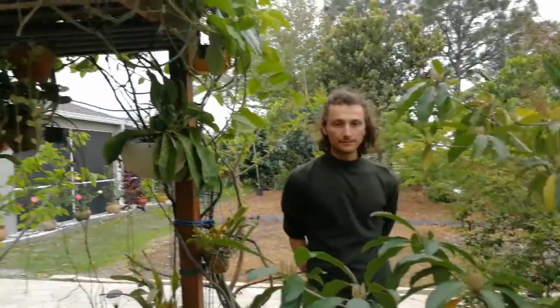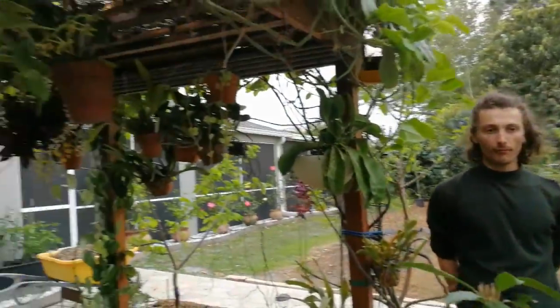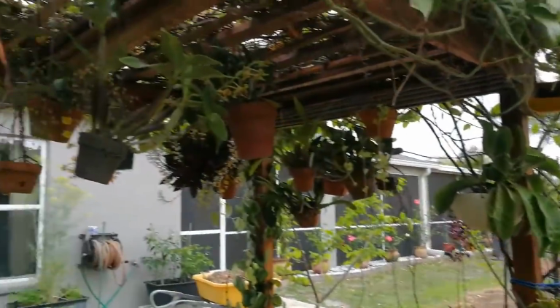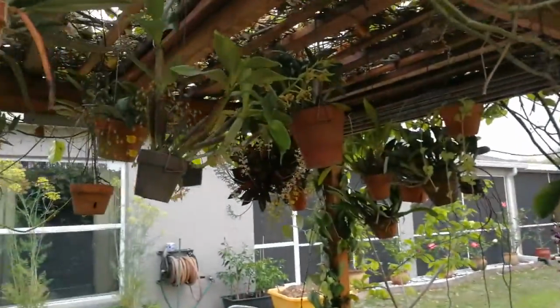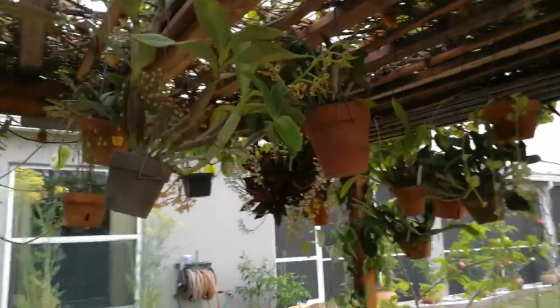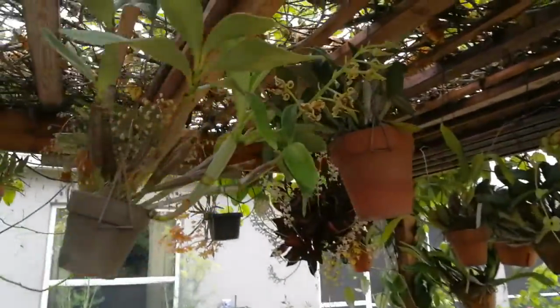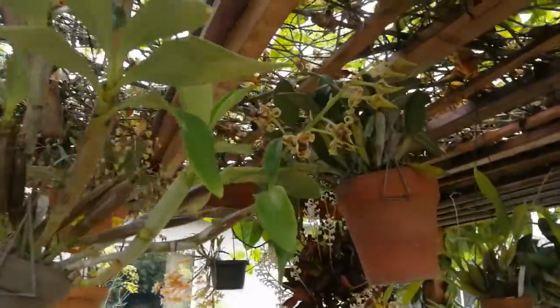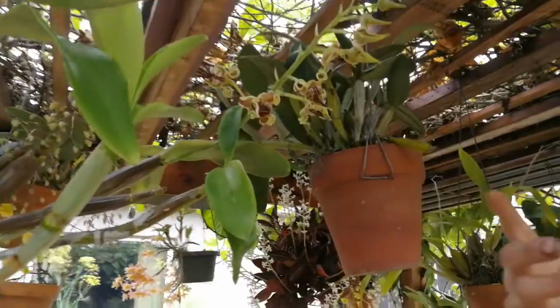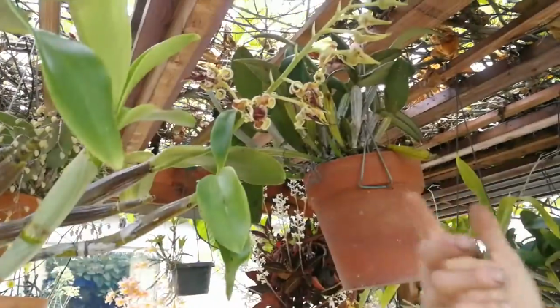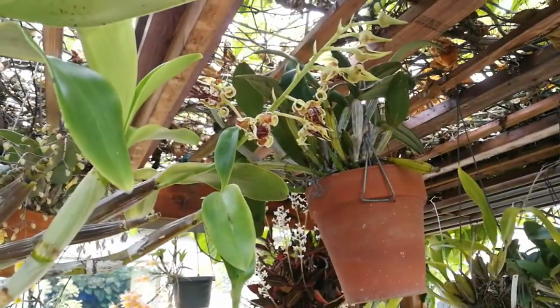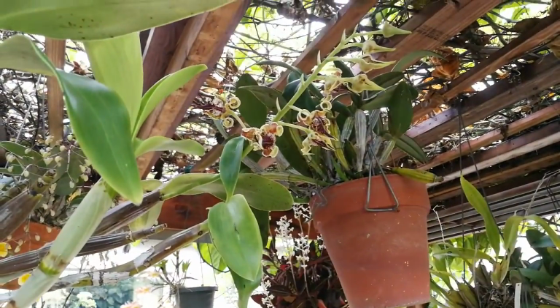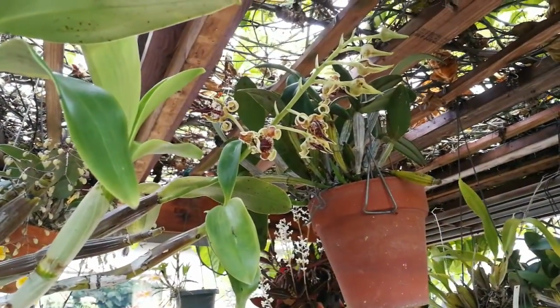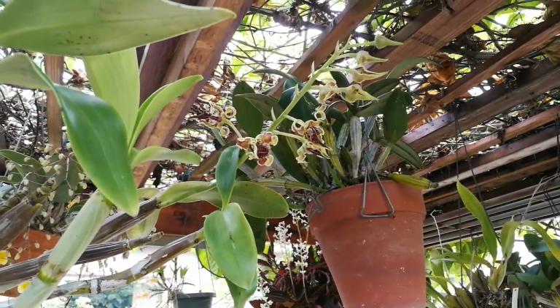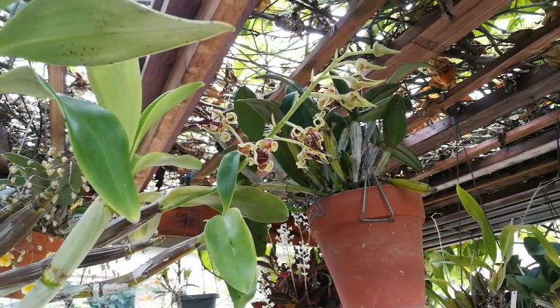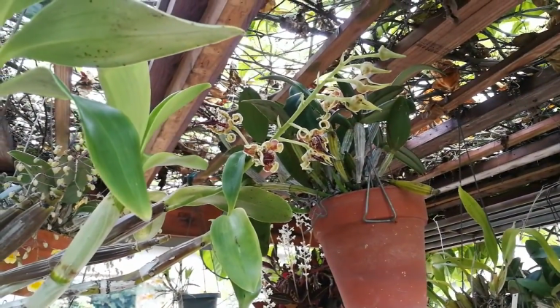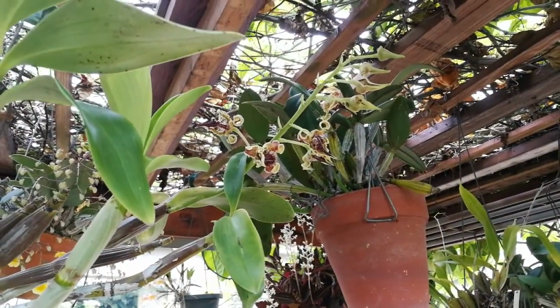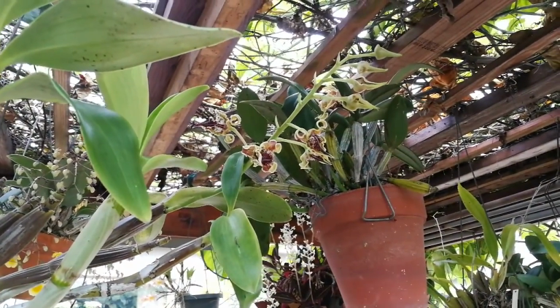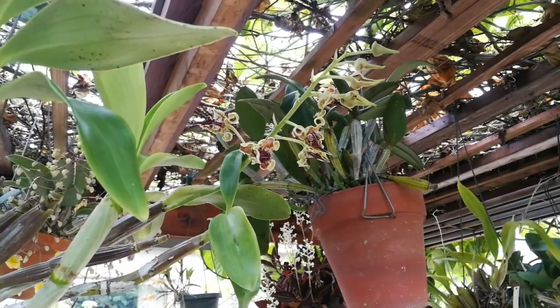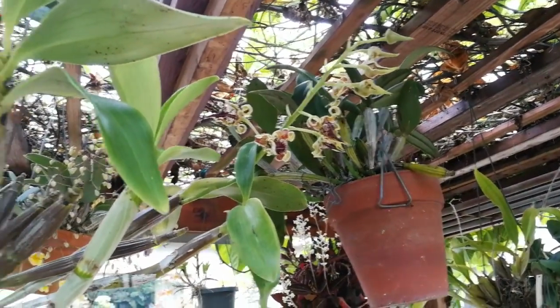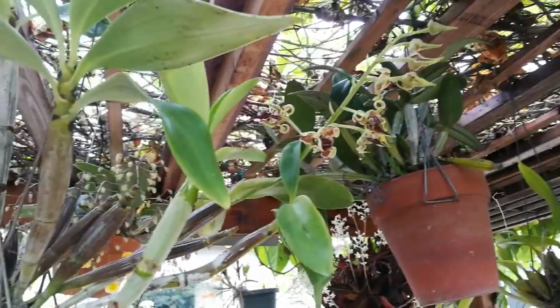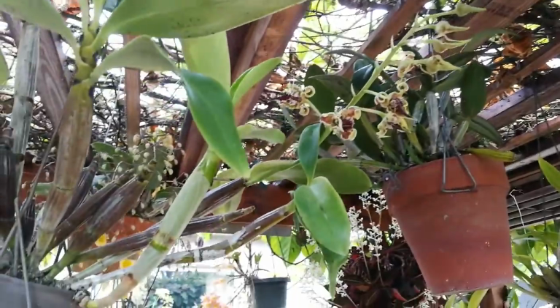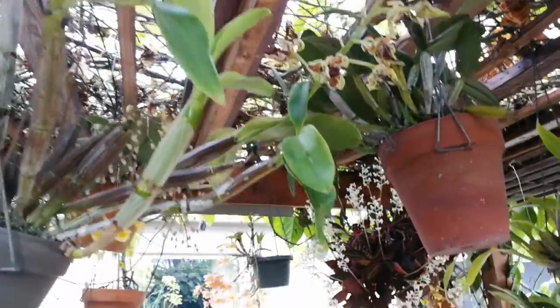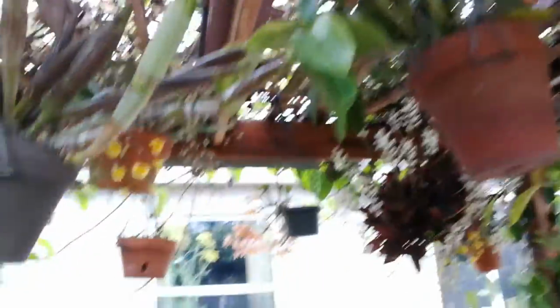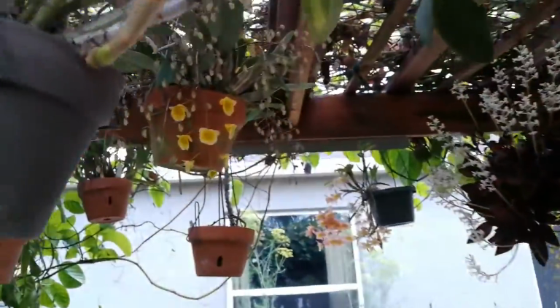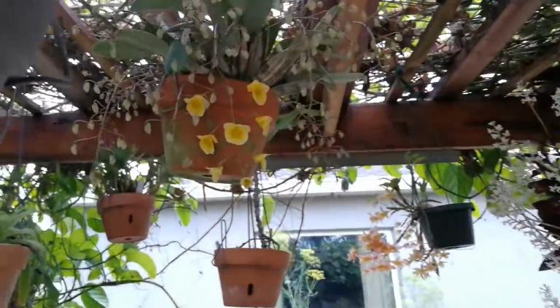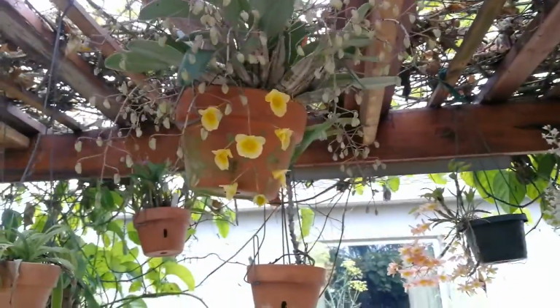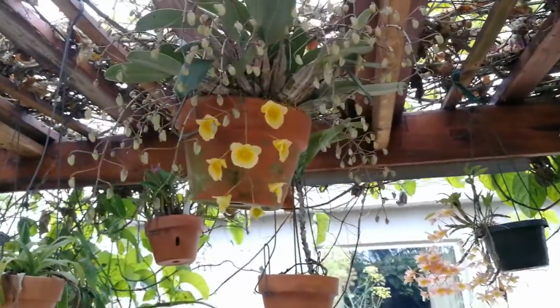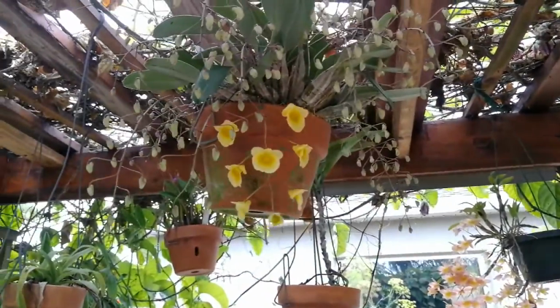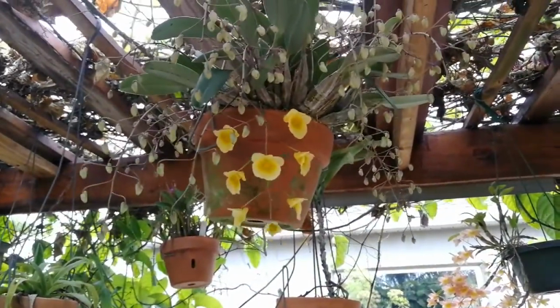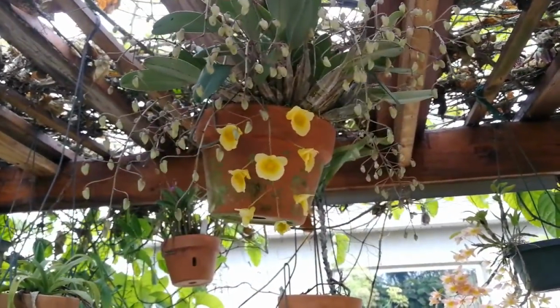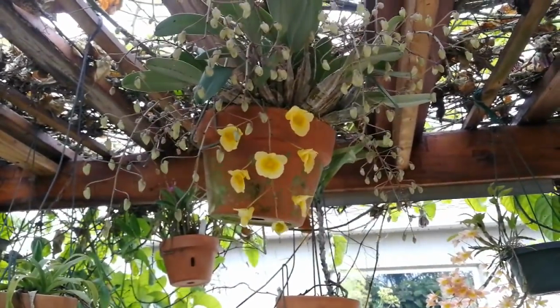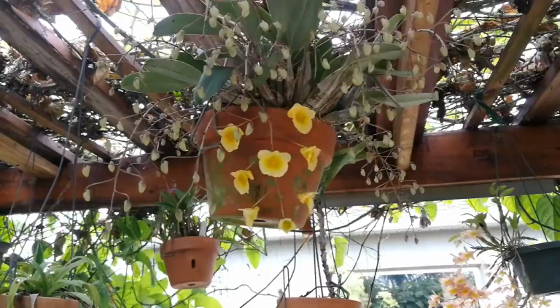And what can you tell us about the orchid? Look at this gorgeous — last year we got one, this year we're going to have tons on this dendrobium. Dendrobium expectable in New Guinea. And then that, I forget, that's another dendrobium. Pretty cool, huh?